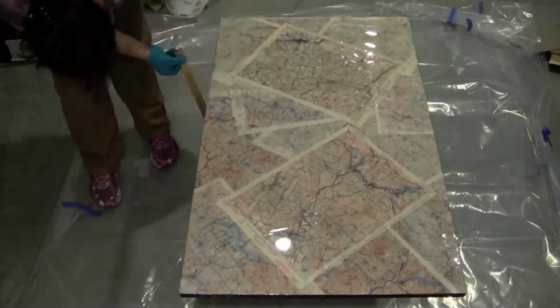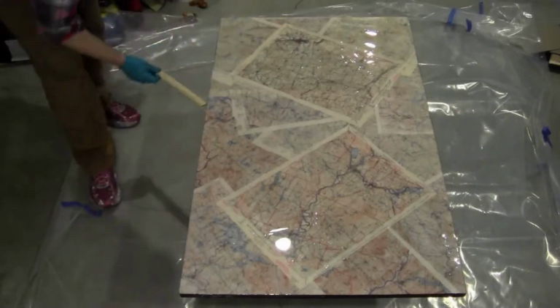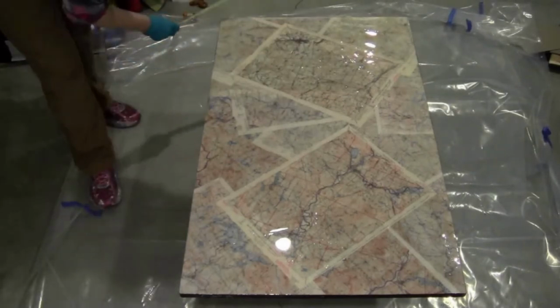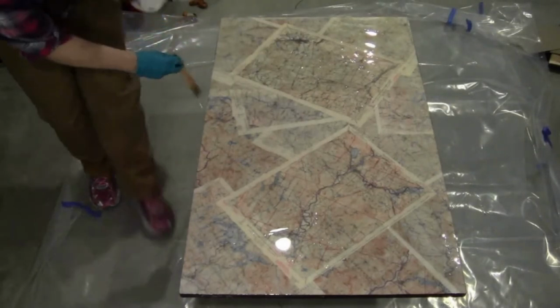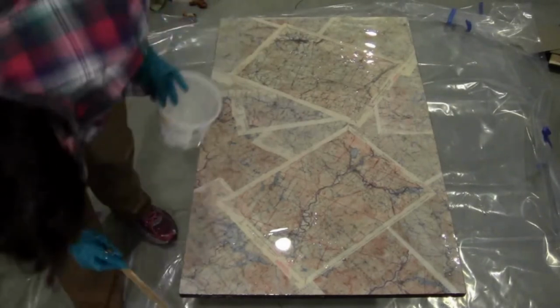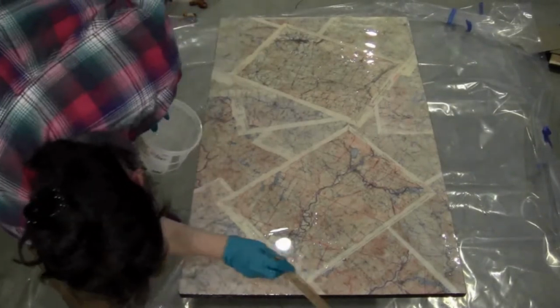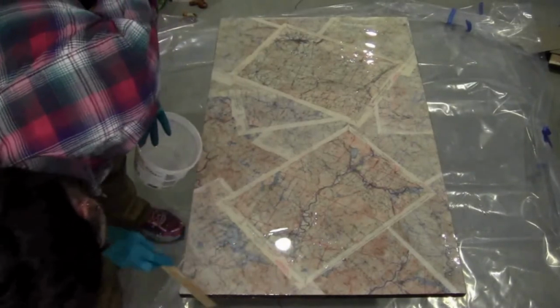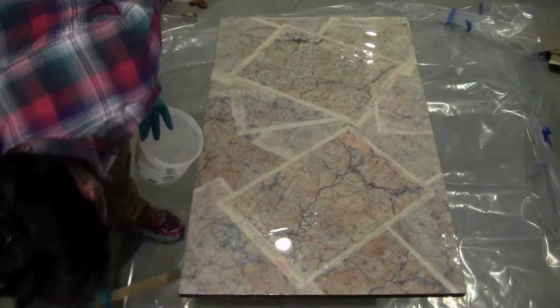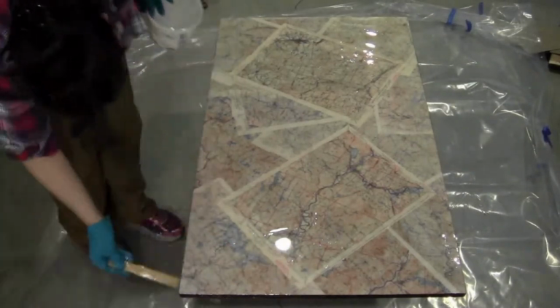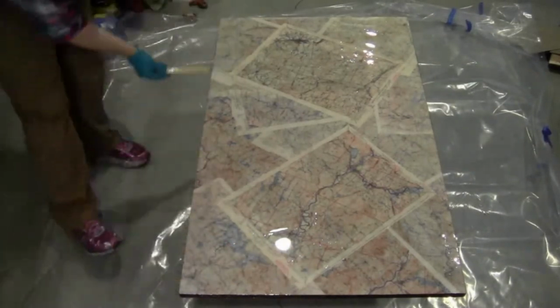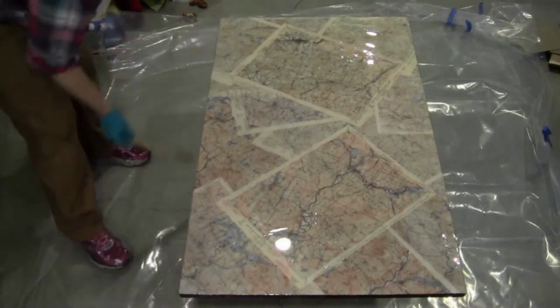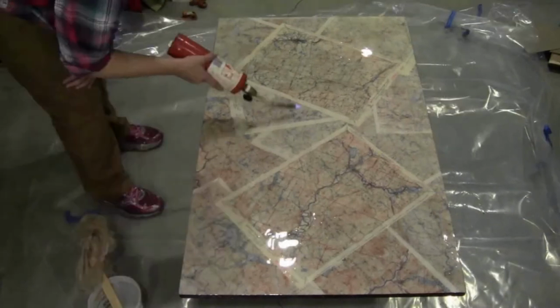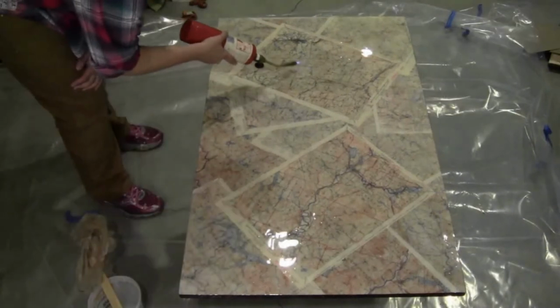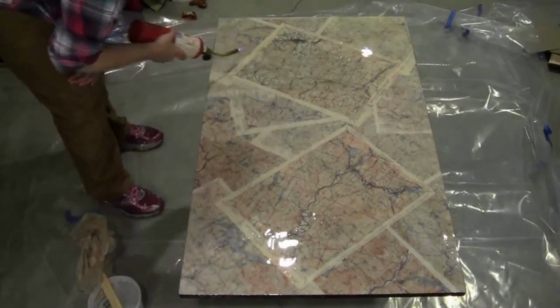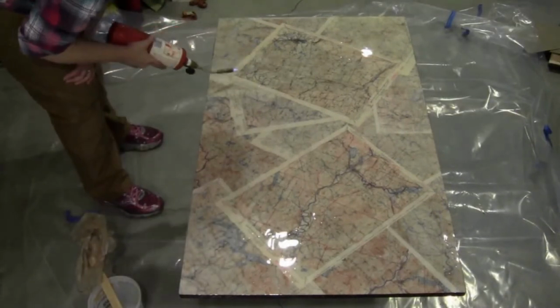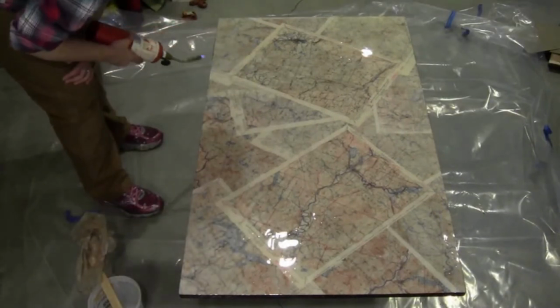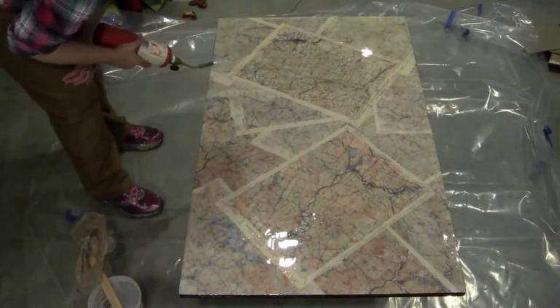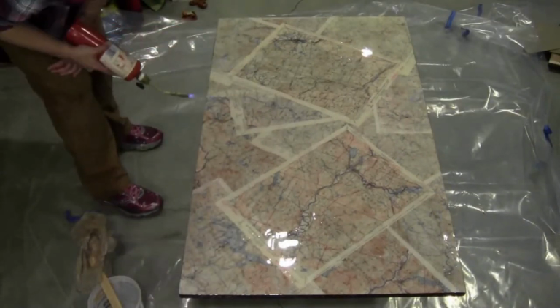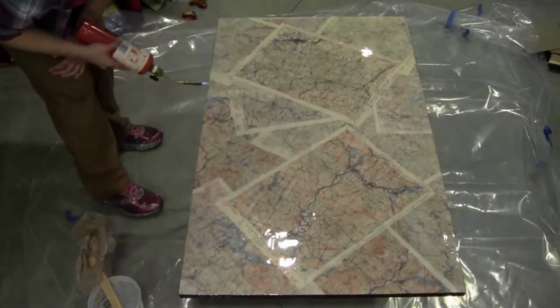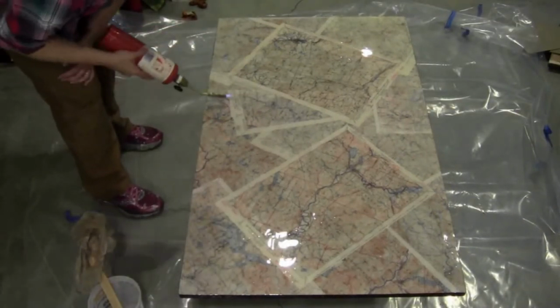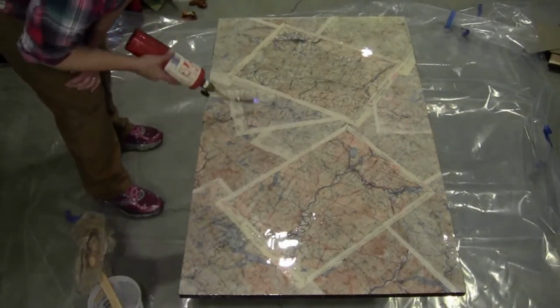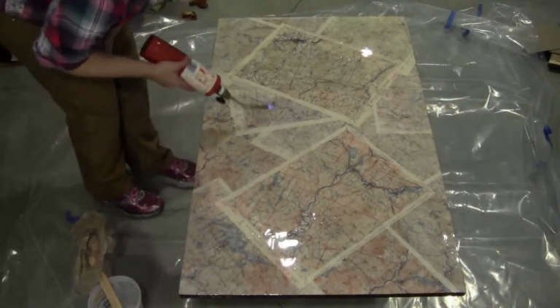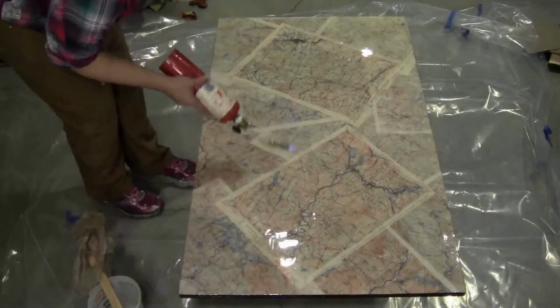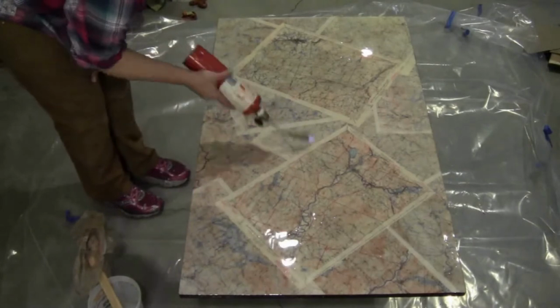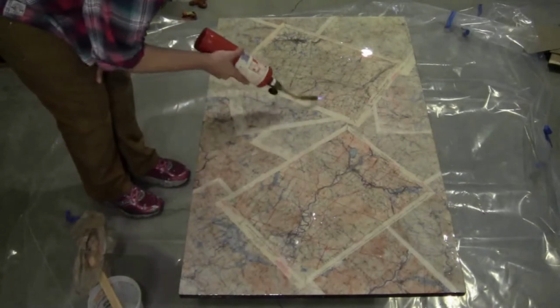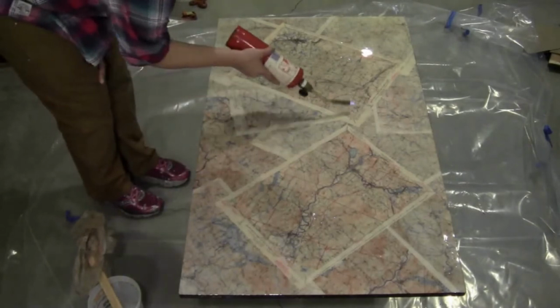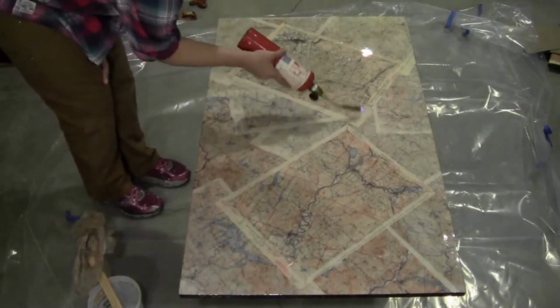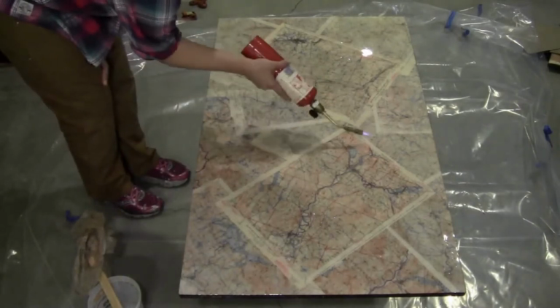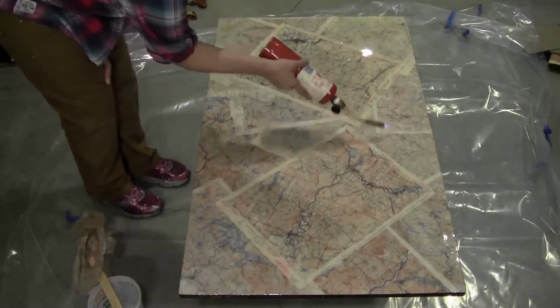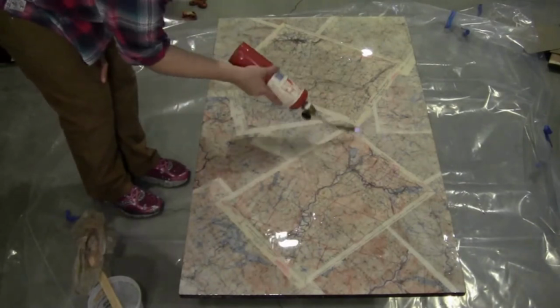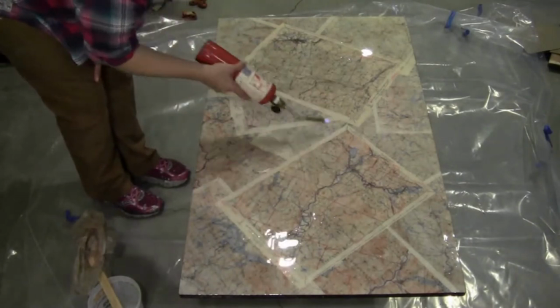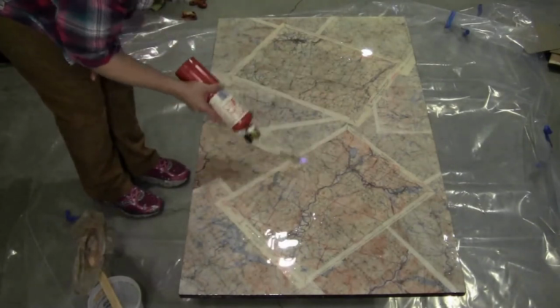I did do a second coat. If you do a second coat you need to wait four hours, but you need to do it before the 72-hour mark, otherwise you're going to need to sand between coats. This may vary from one product to the next, but this was the case with what I was using.